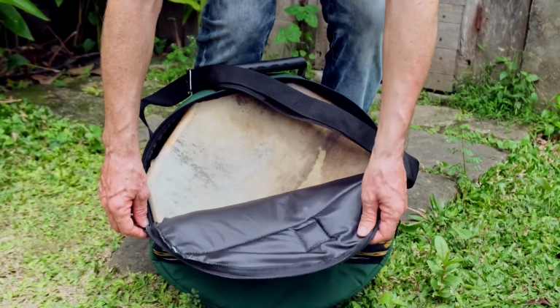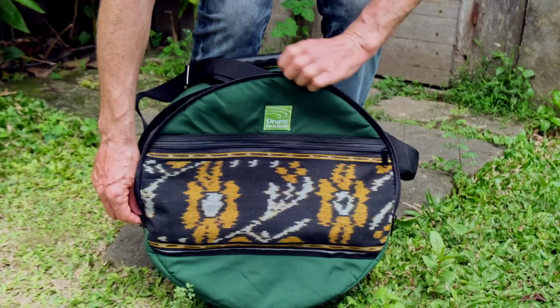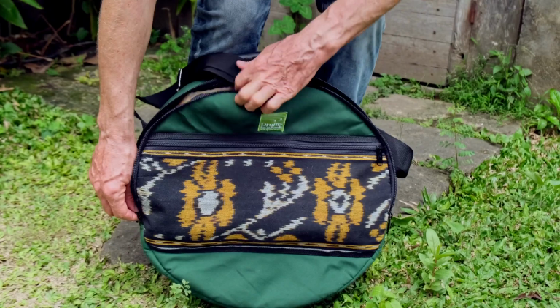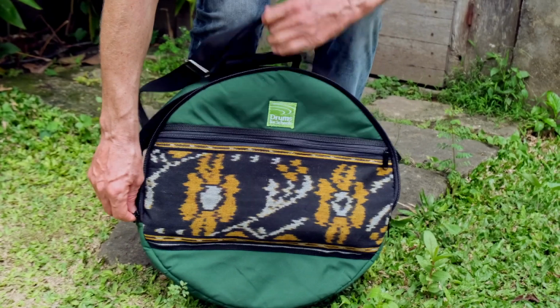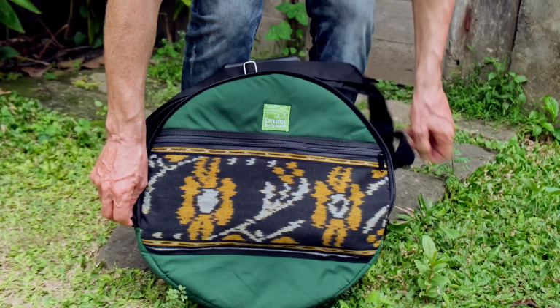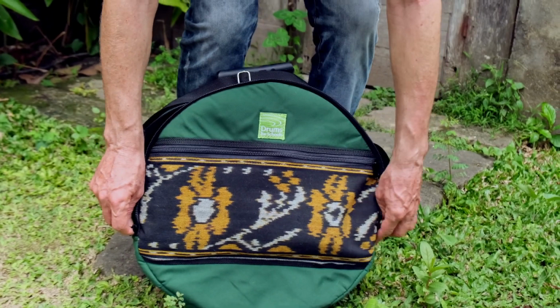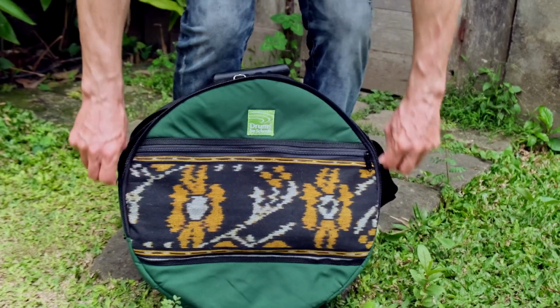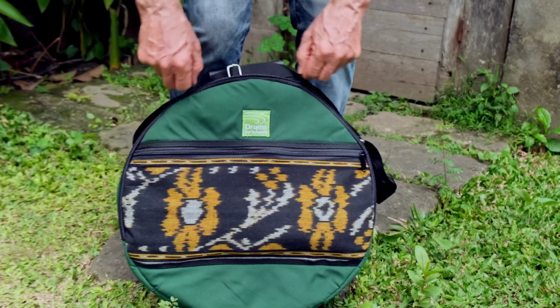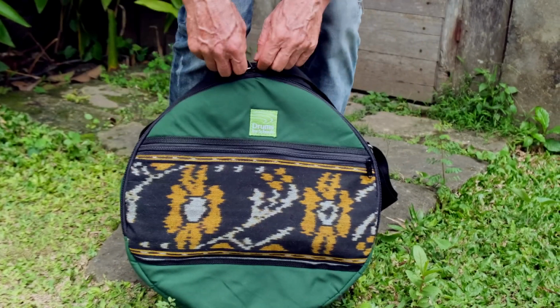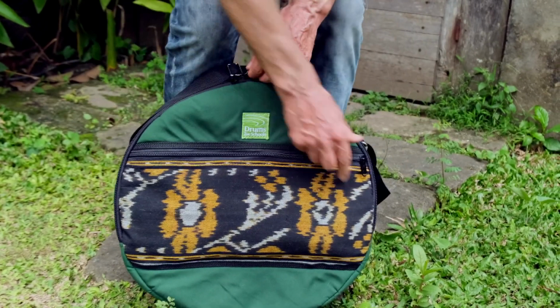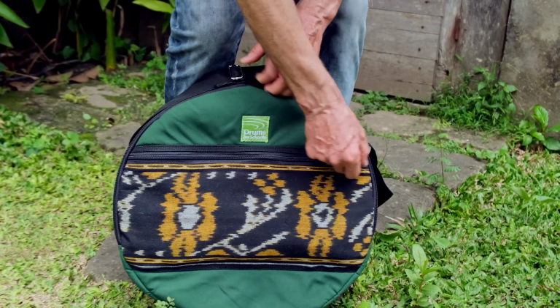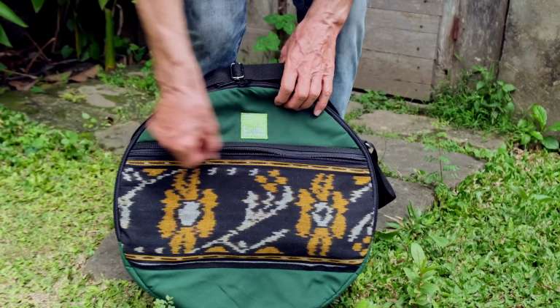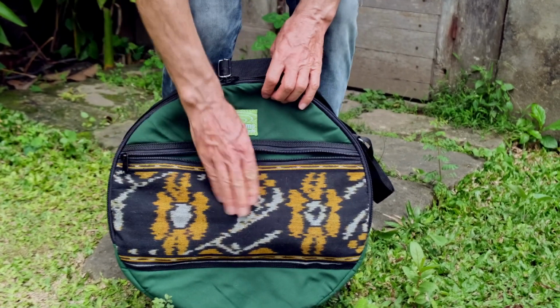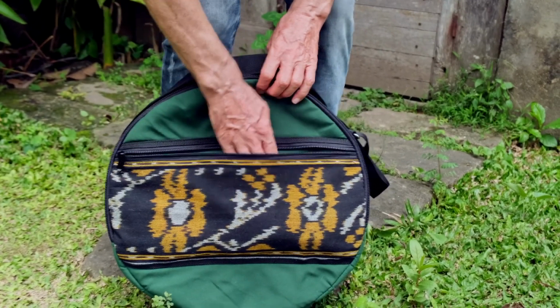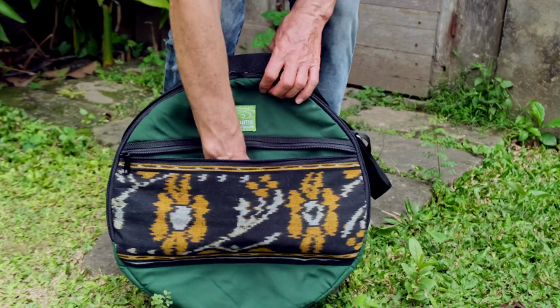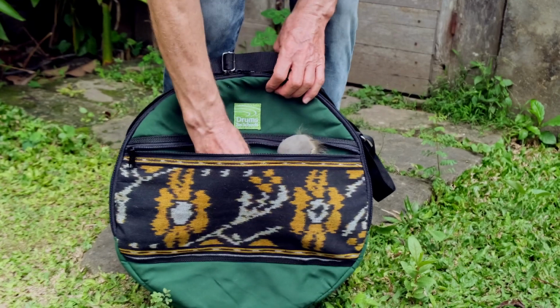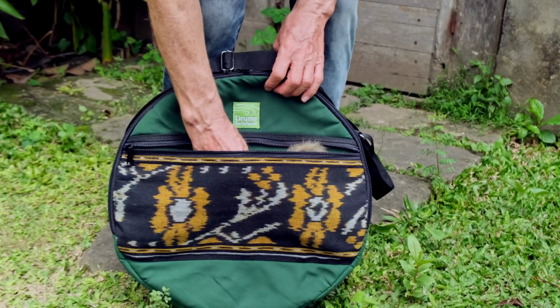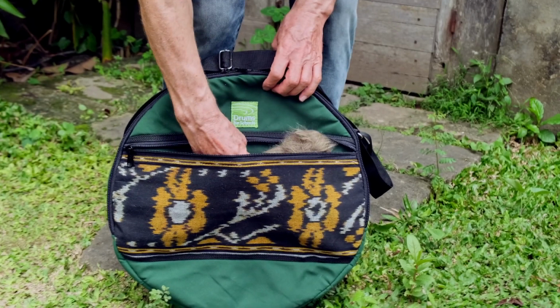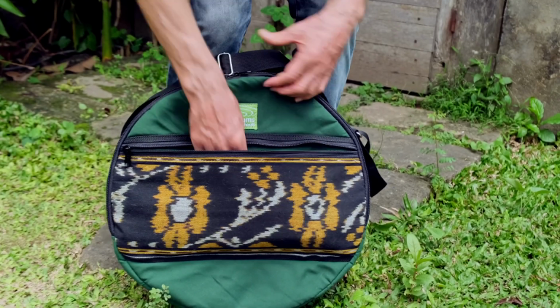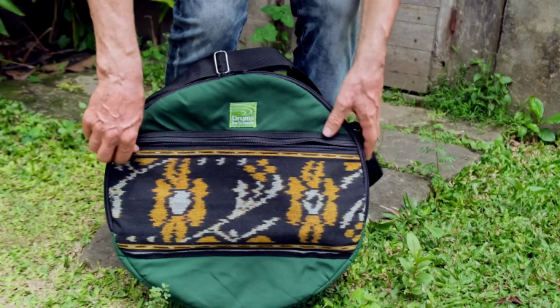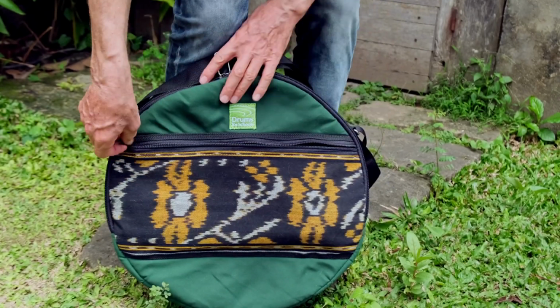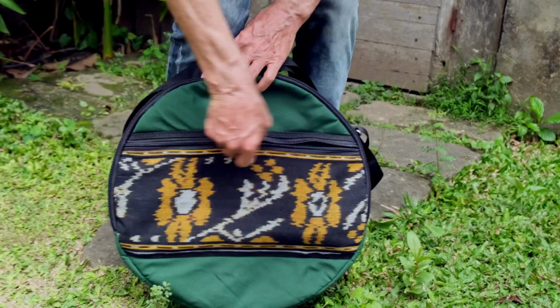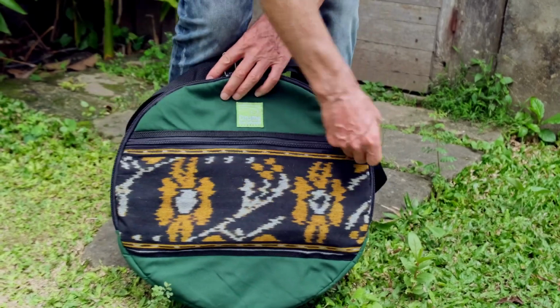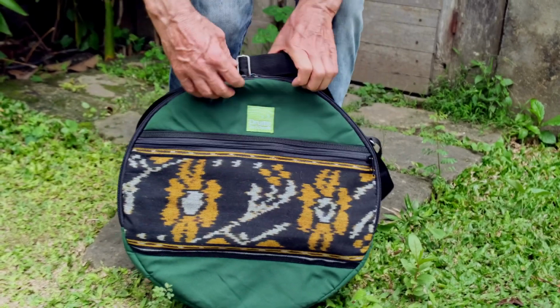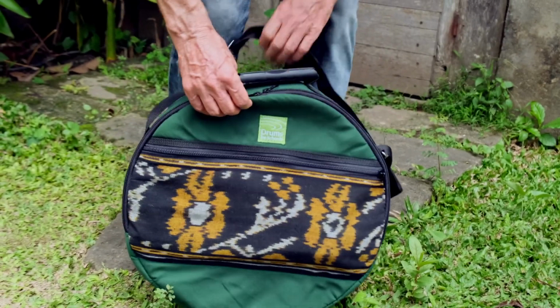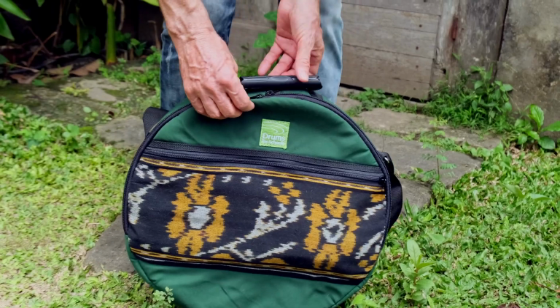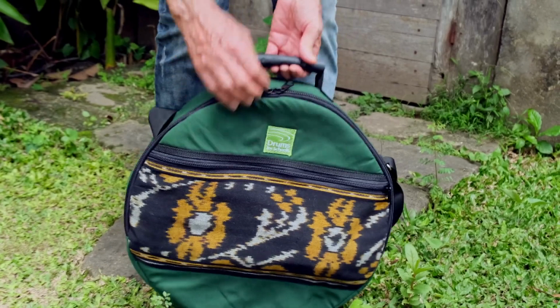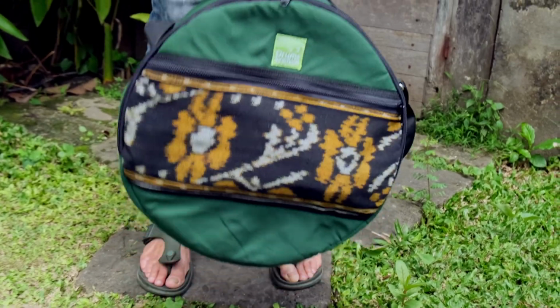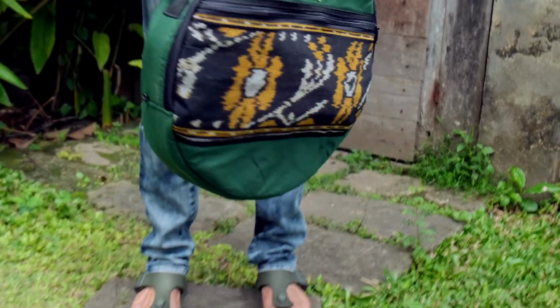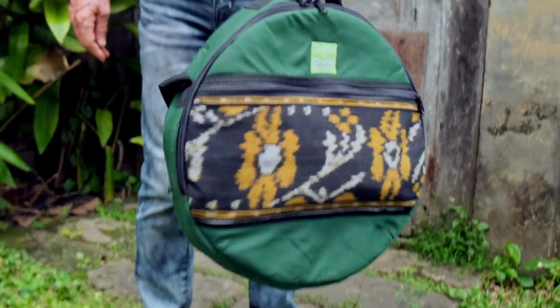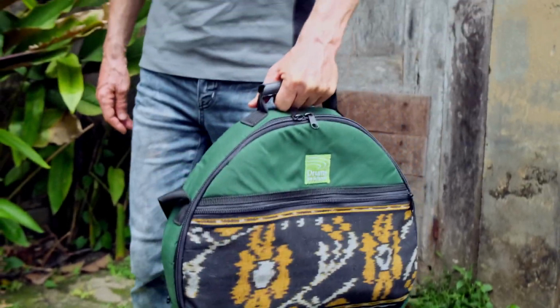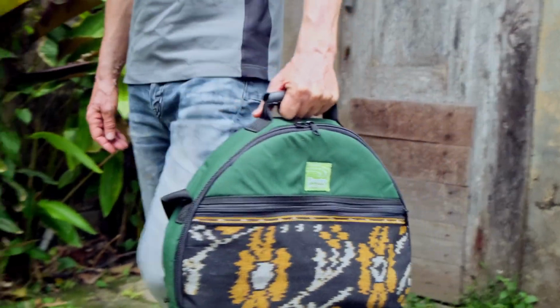It fully opens with the two nylon zips. It's got a nylon lining and an external pocket for beaters and other accessories. There's a carry handle as well as the fully adjustable shoulder strap.